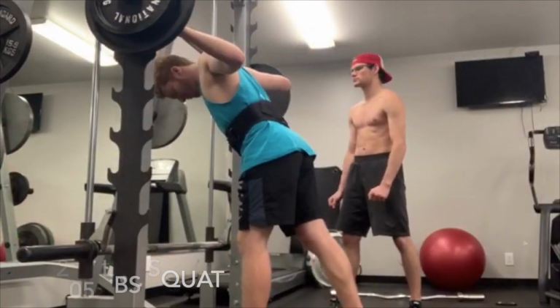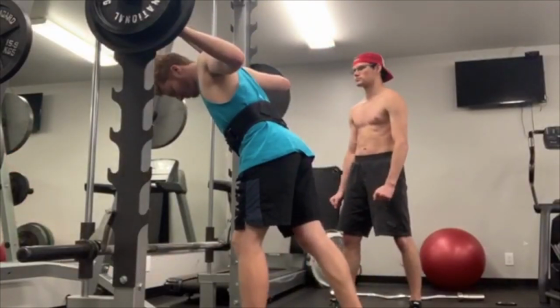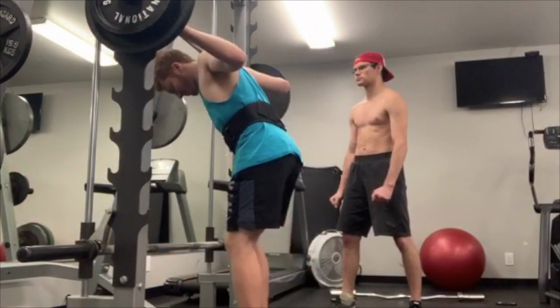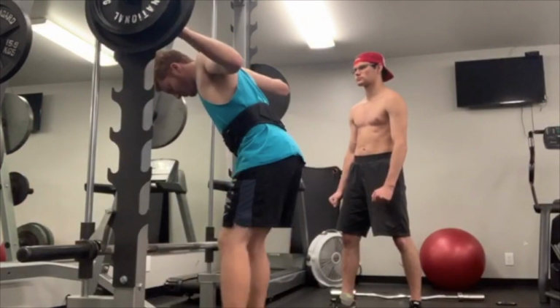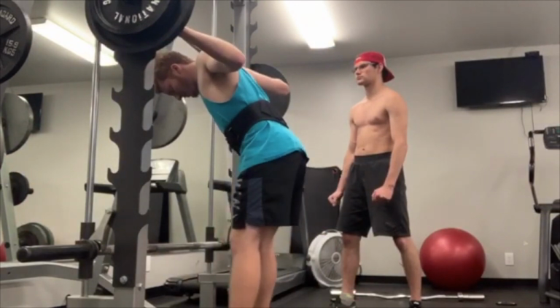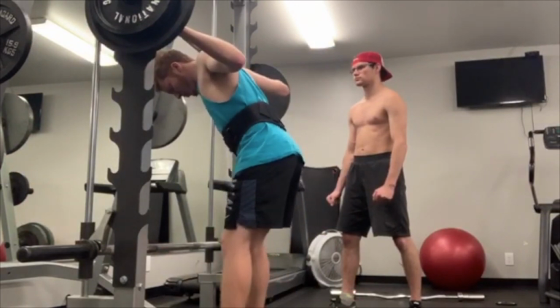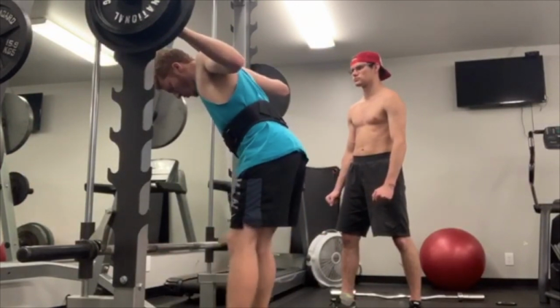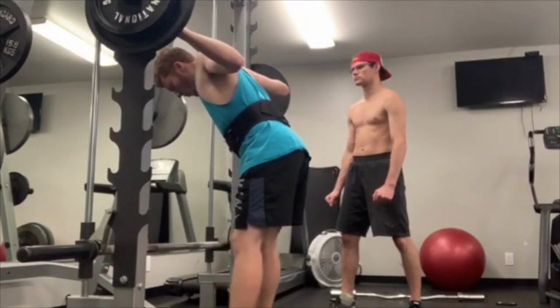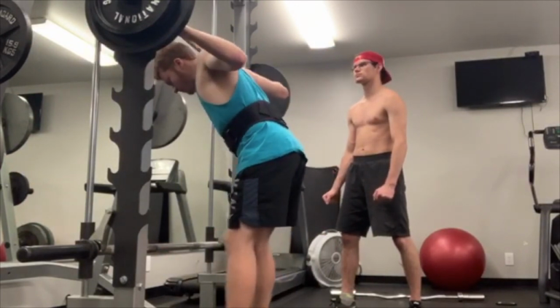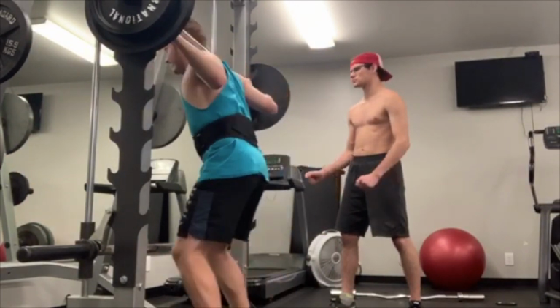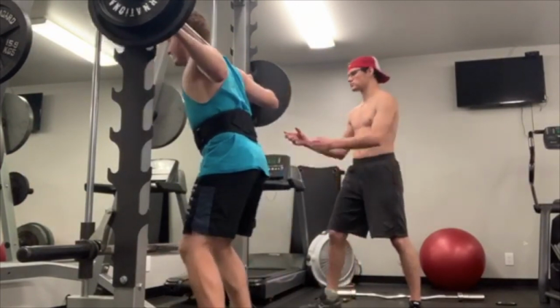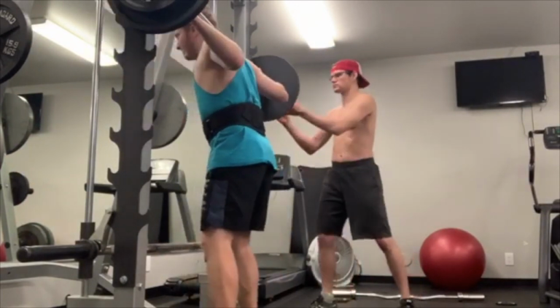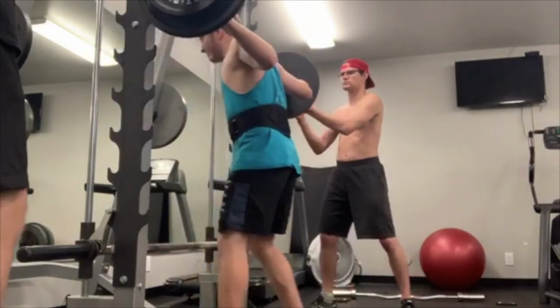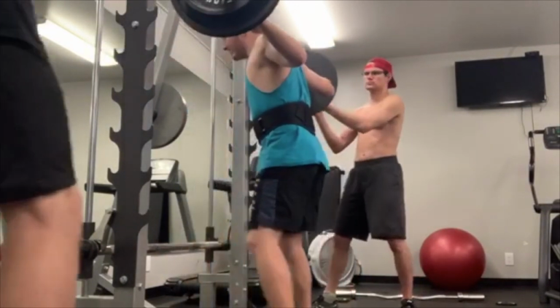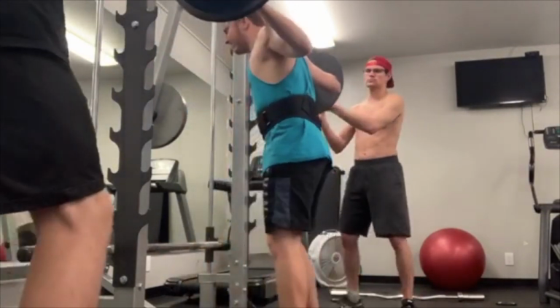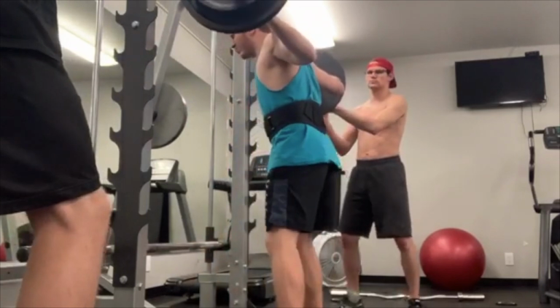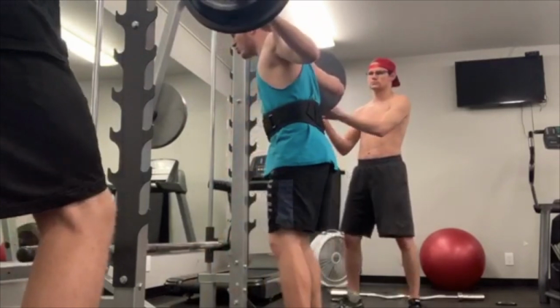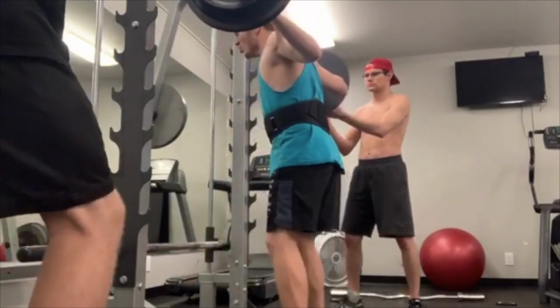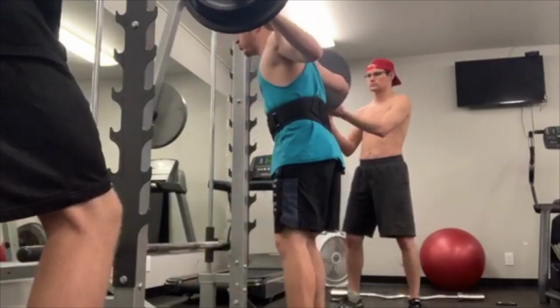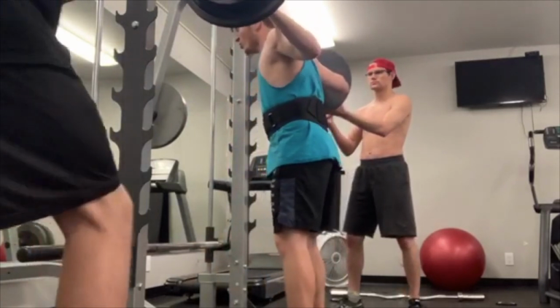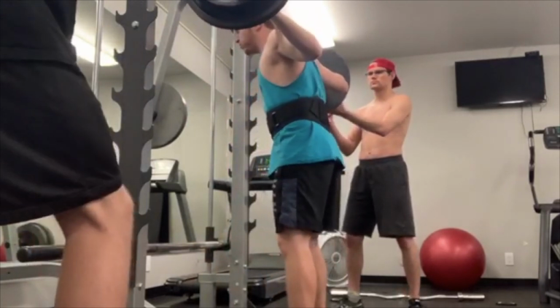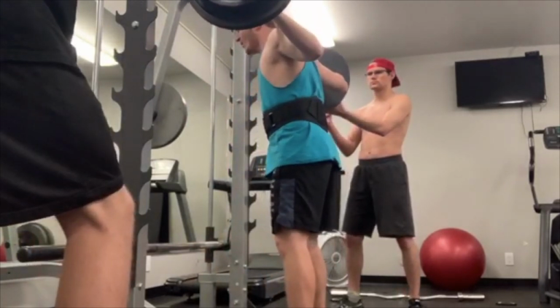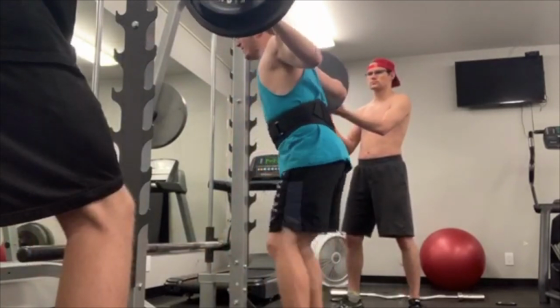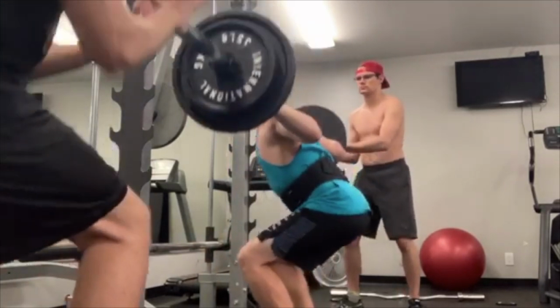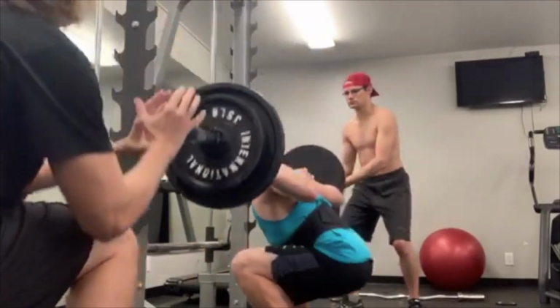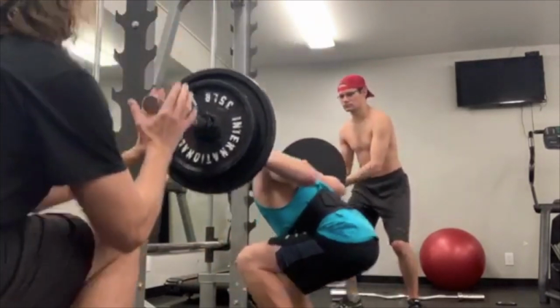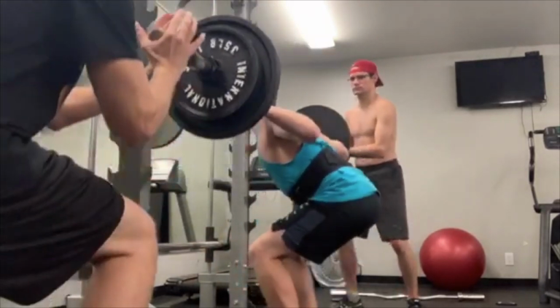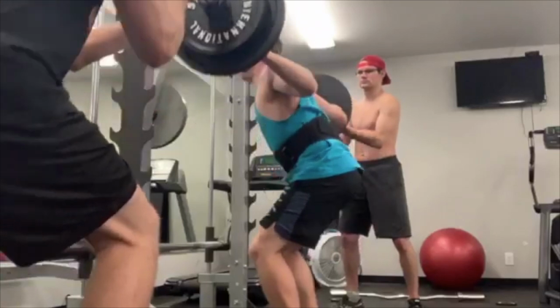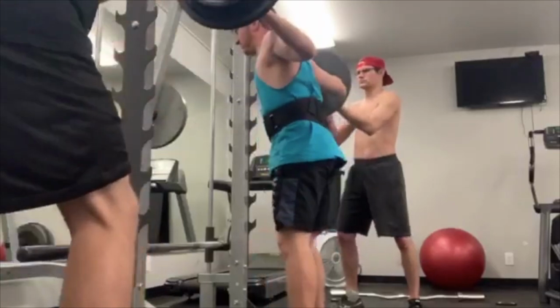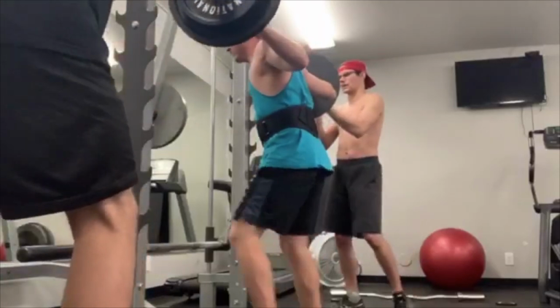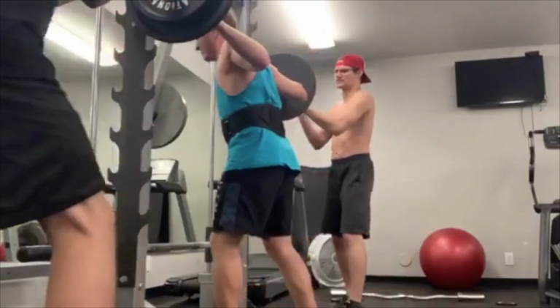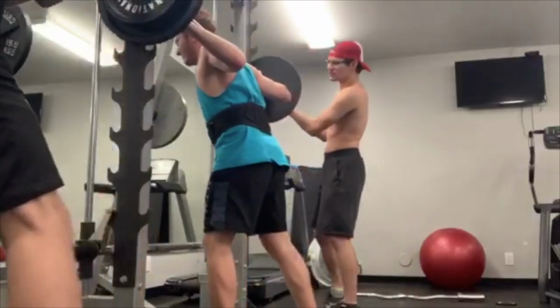A few weeks later, I try my hand at a 205-pound squat, and as you can see, I actually get it. And it was moving really fast there.